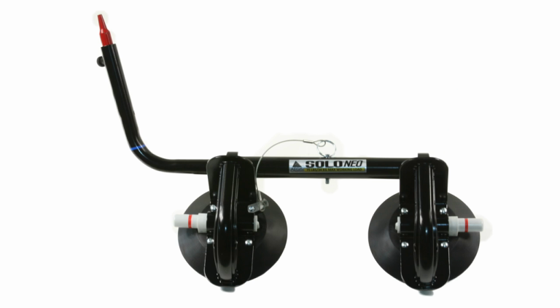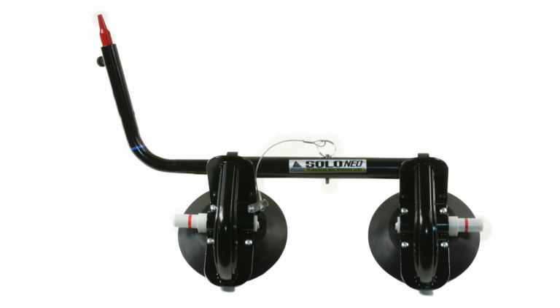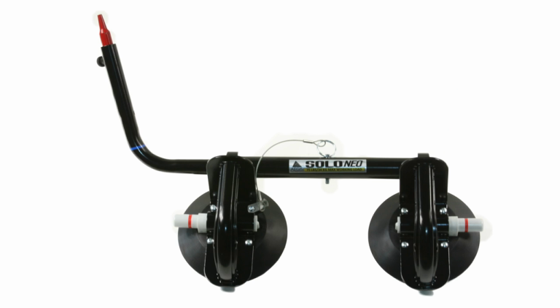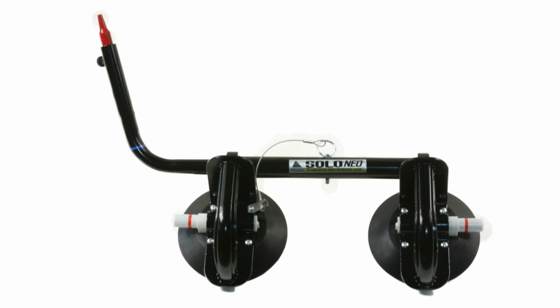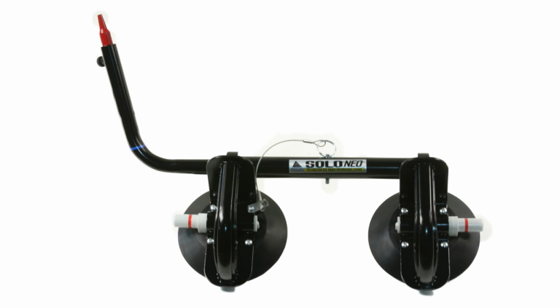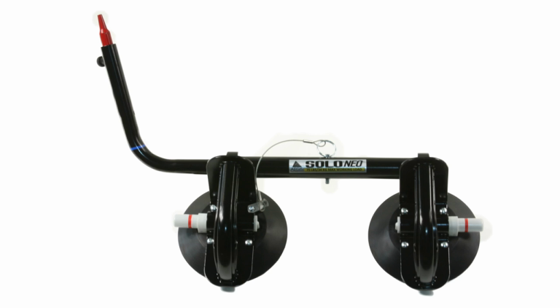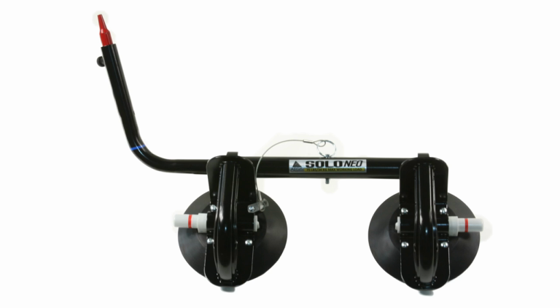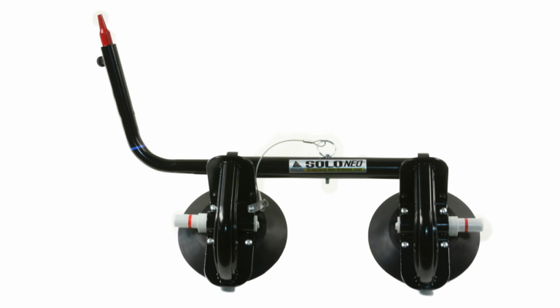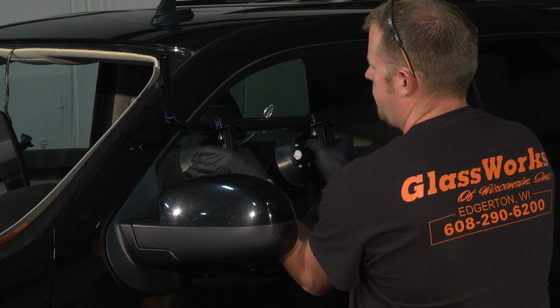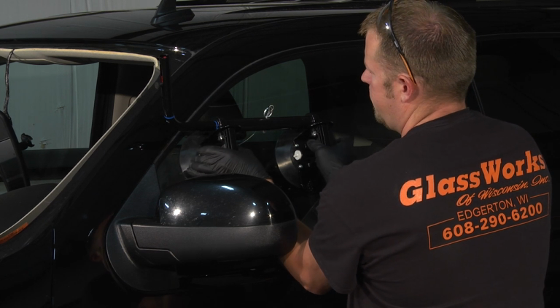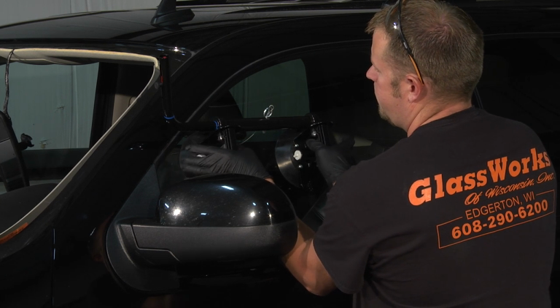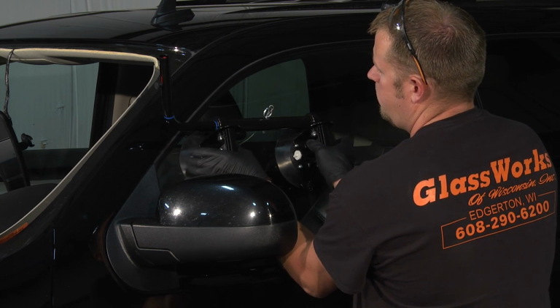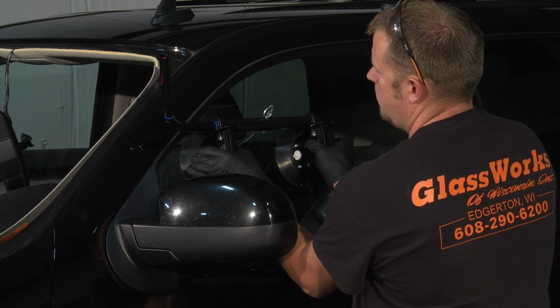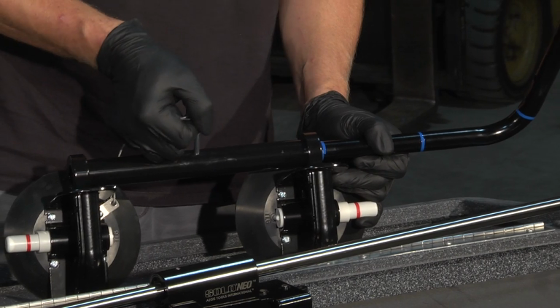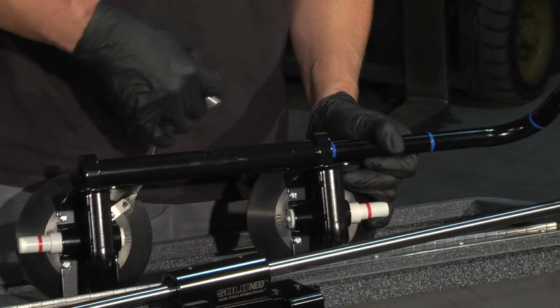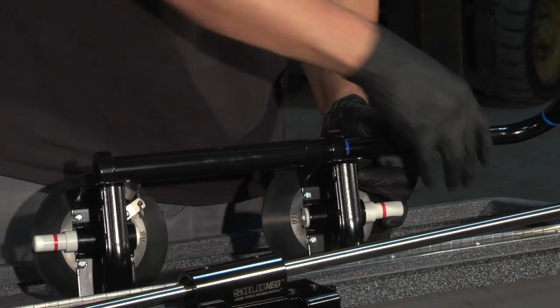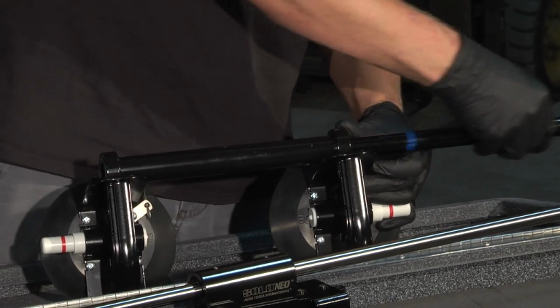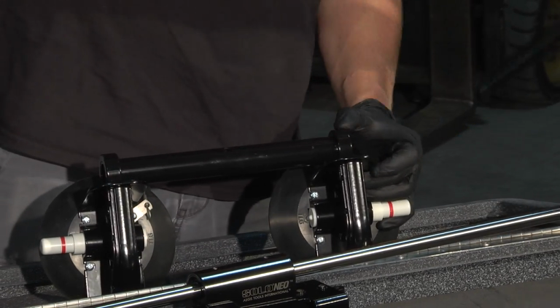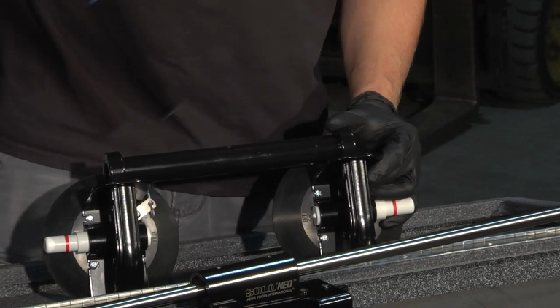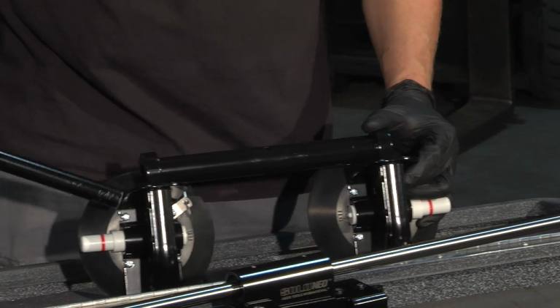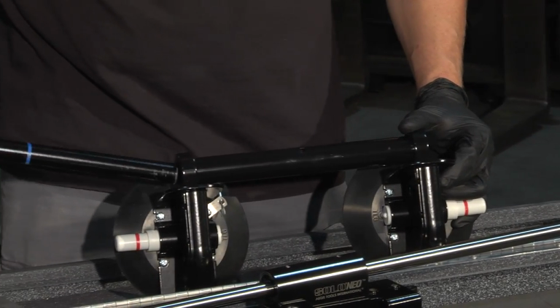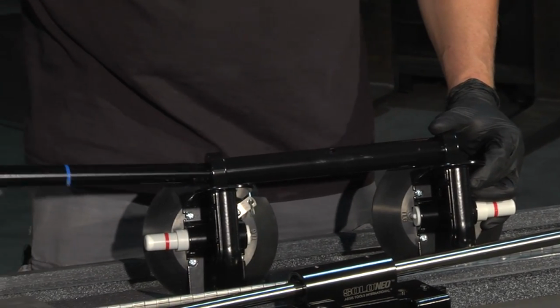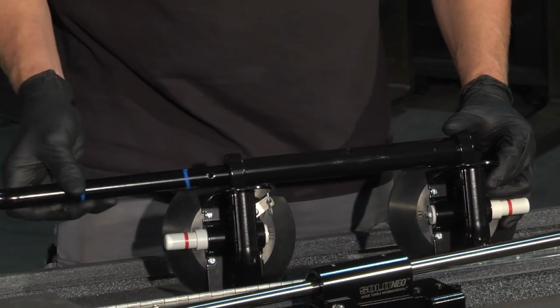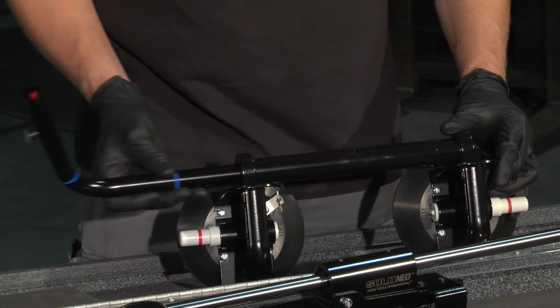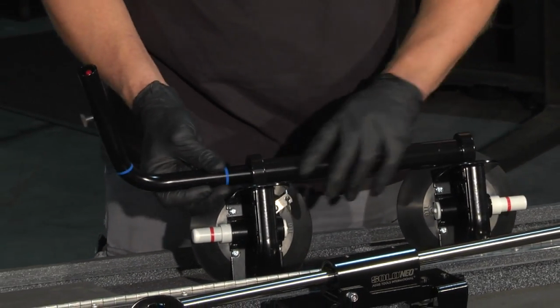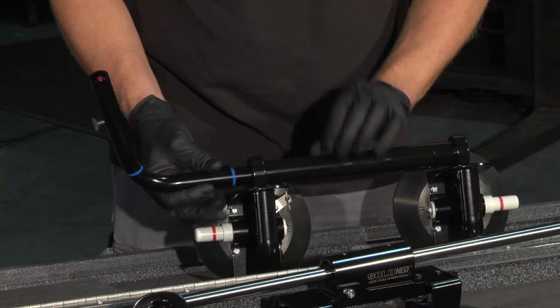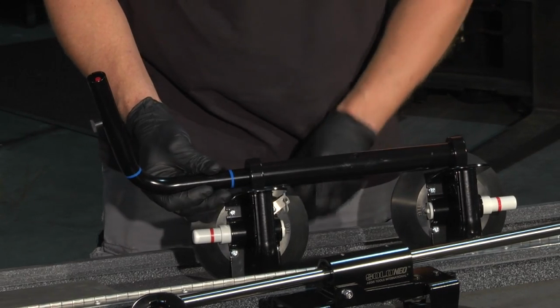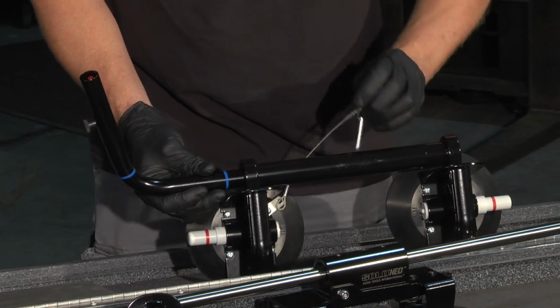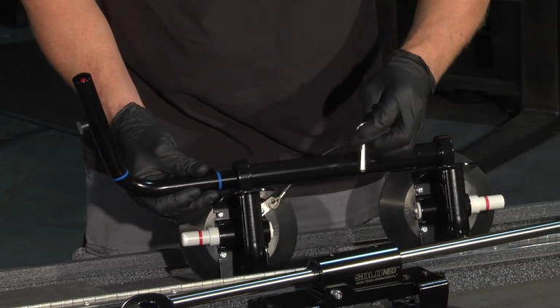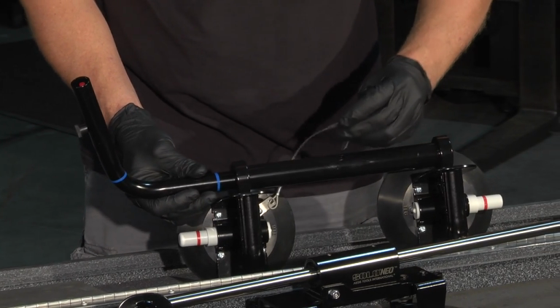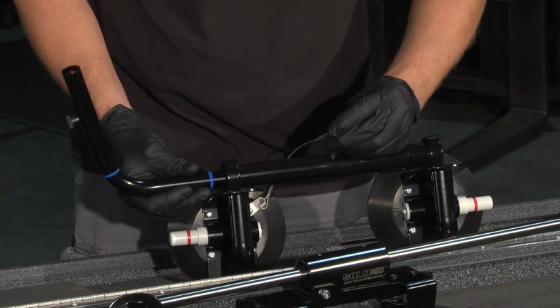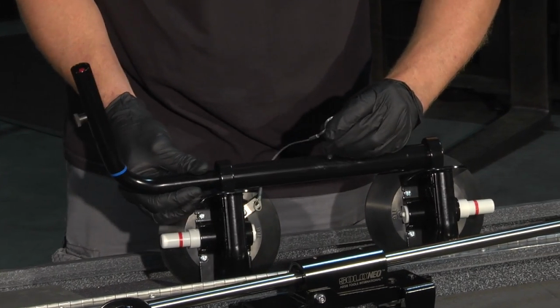Solo Neal's door glass apparatus has two suction cups which attach to the door glass. The reversible and extendable arm allows you to work from either side of the vehicle and adjusts to all sizes of vehicles and window configurations.